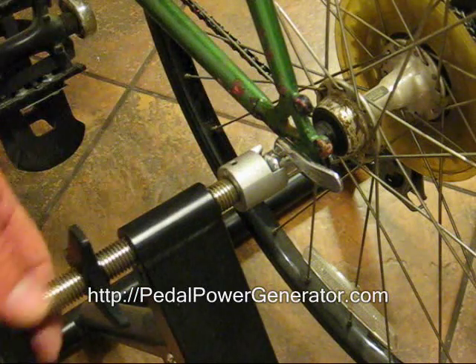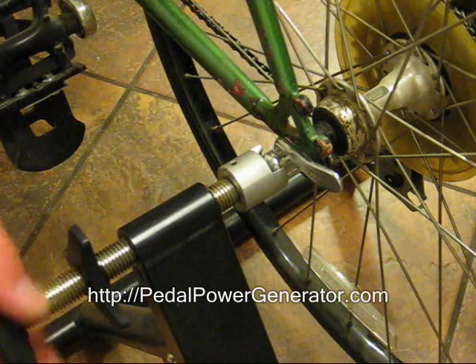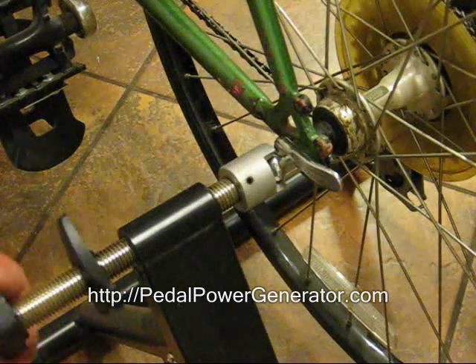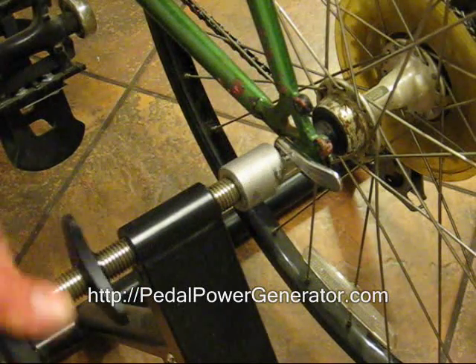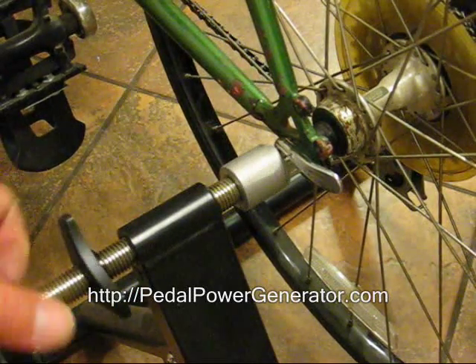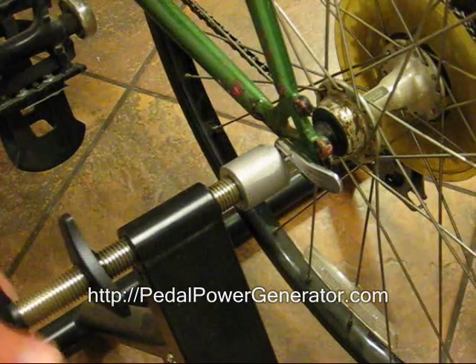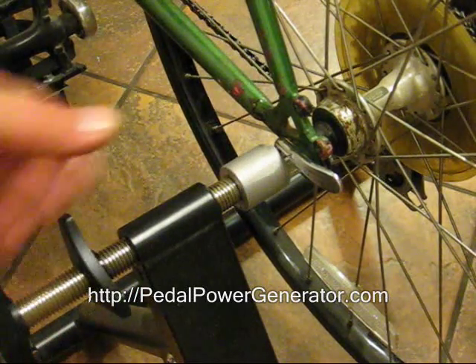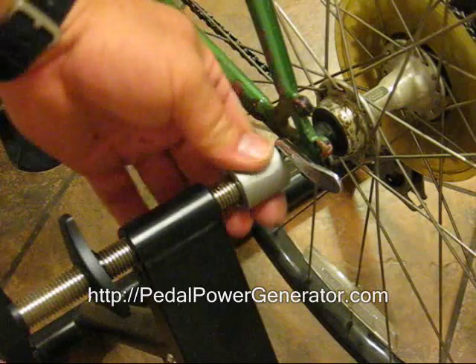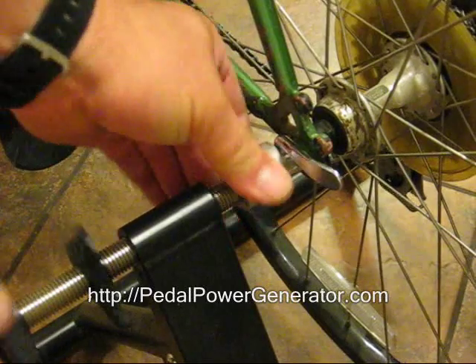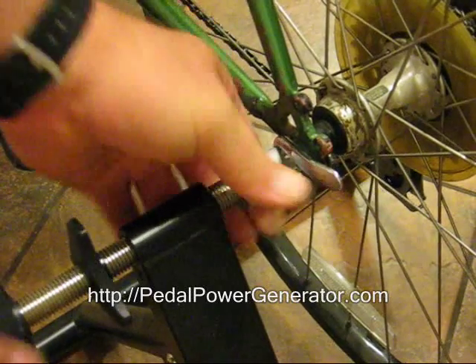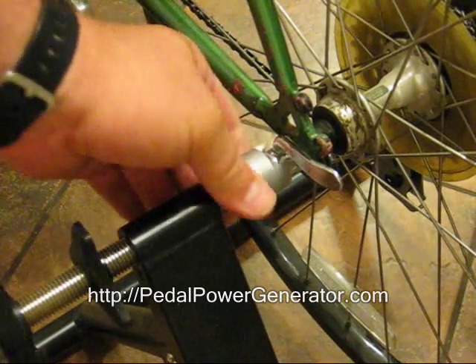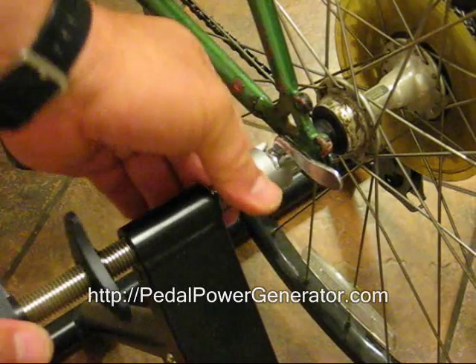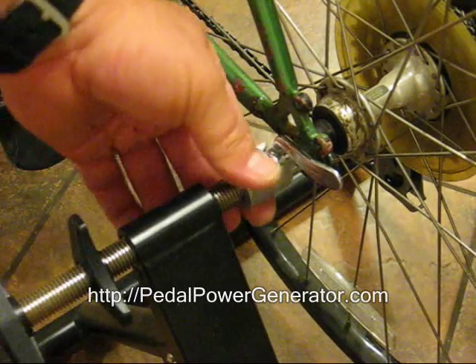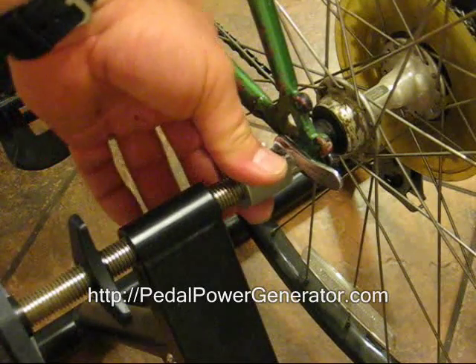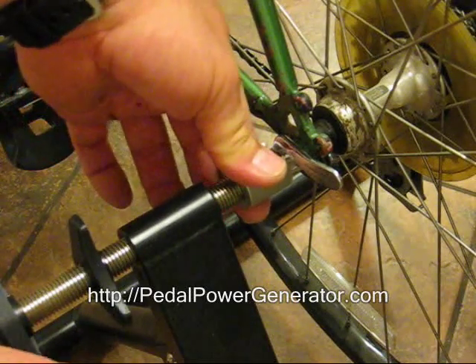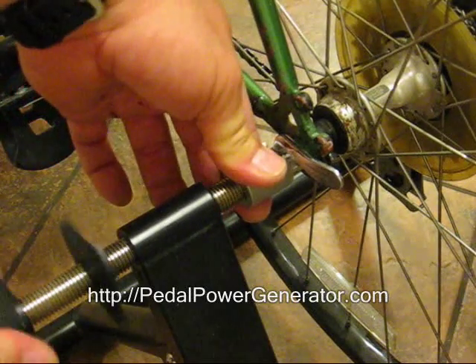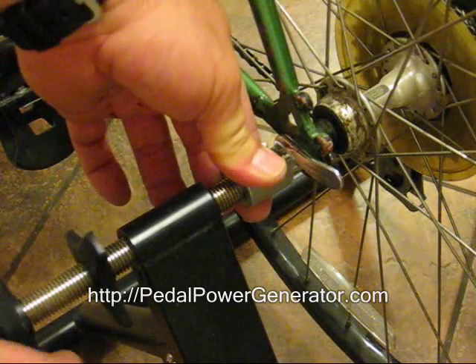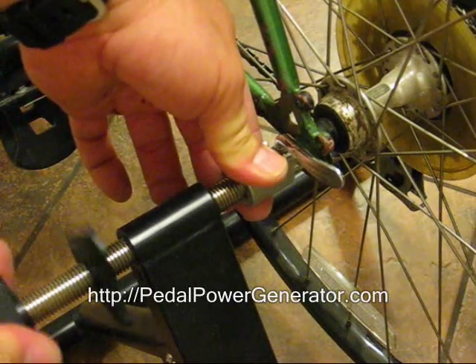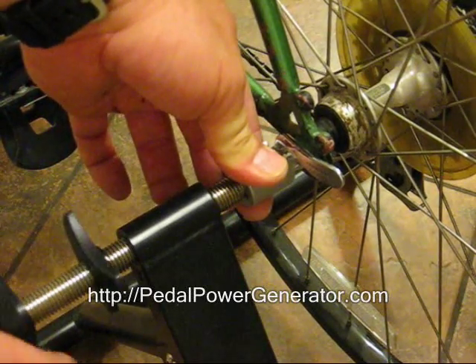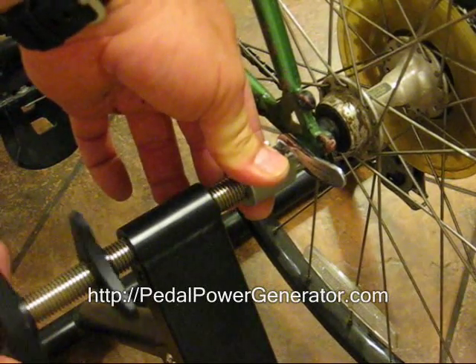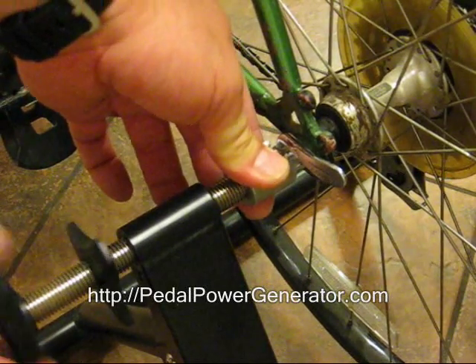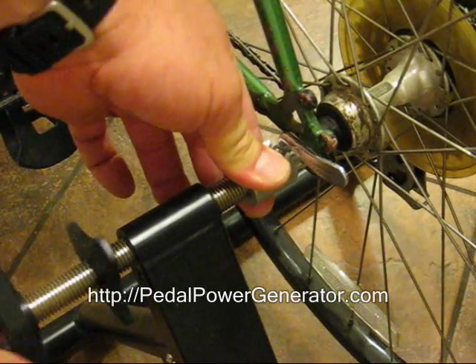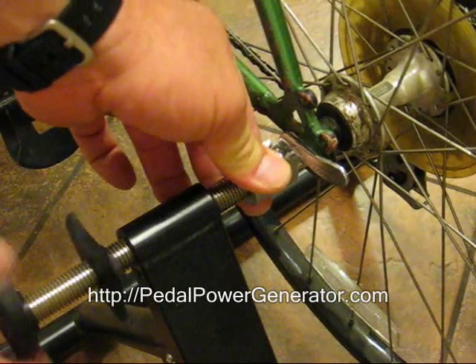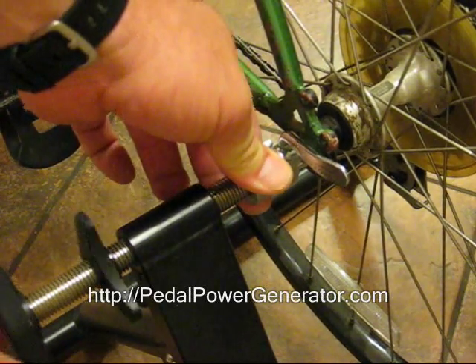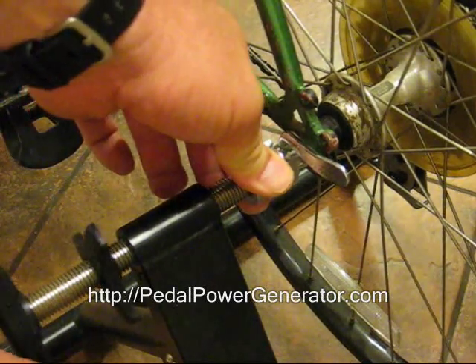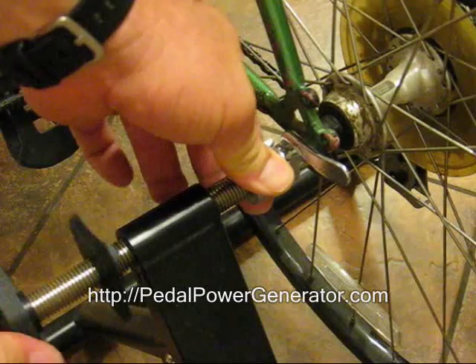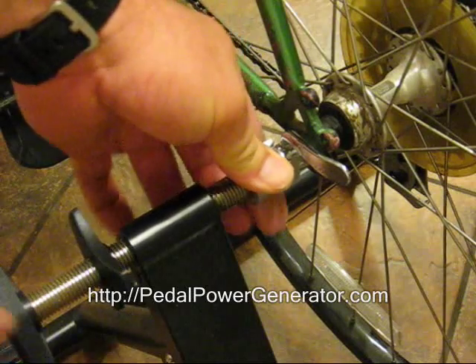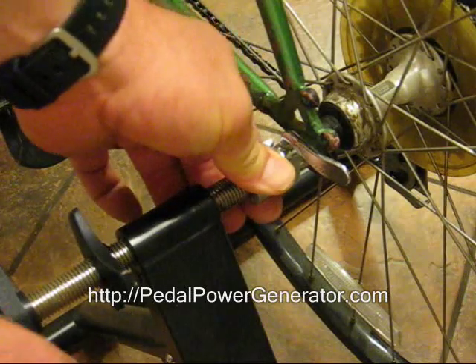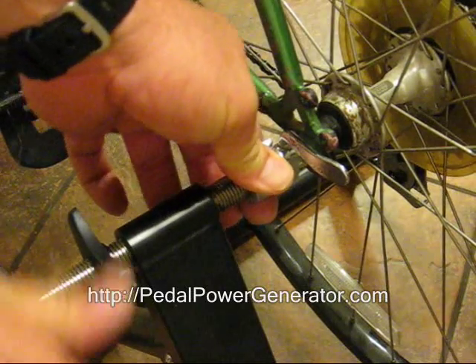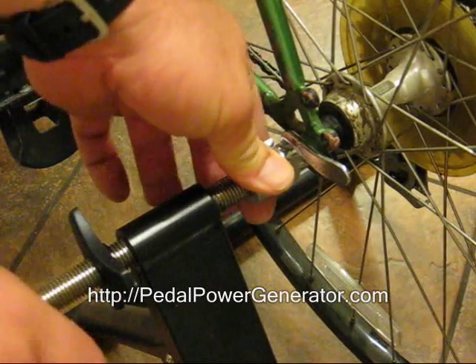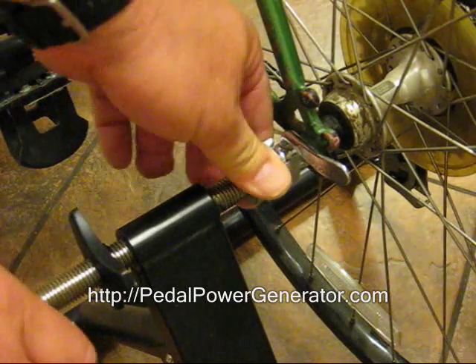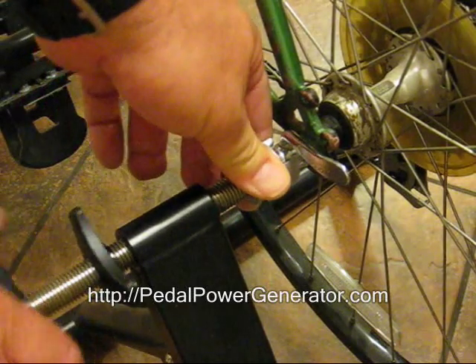So you go ahead and tighten that up, hold it still and then turn the handle, and you want to align your wheel right over the pulley.